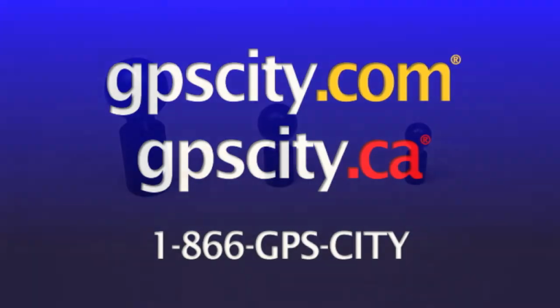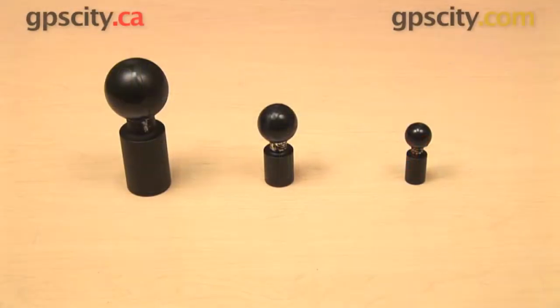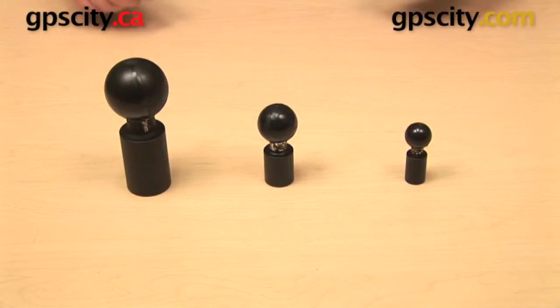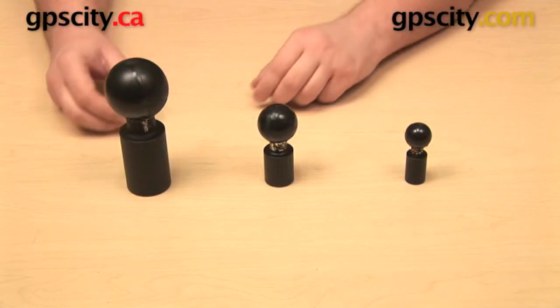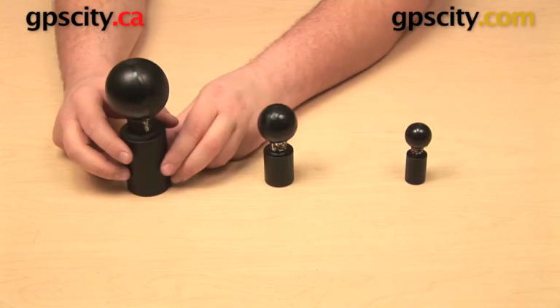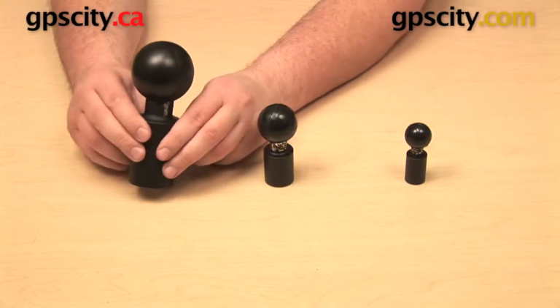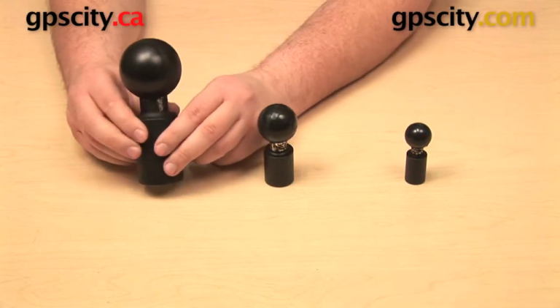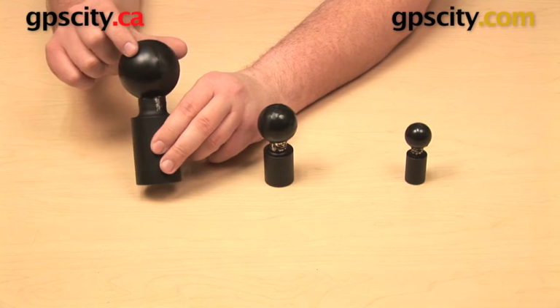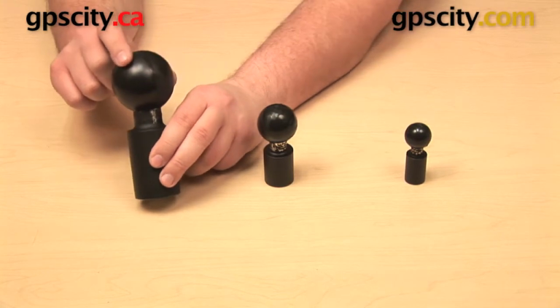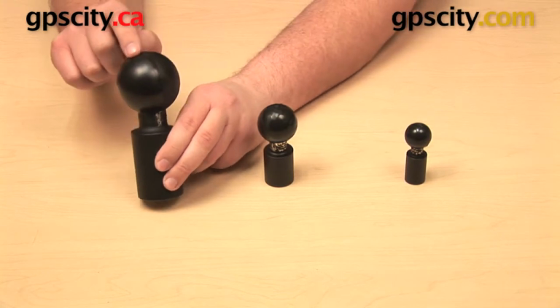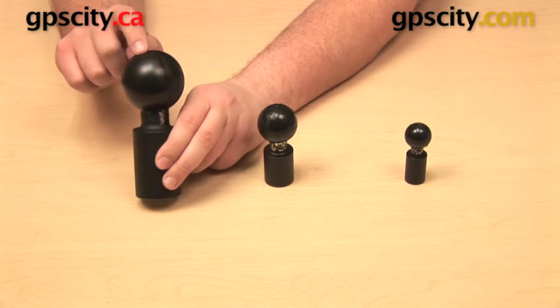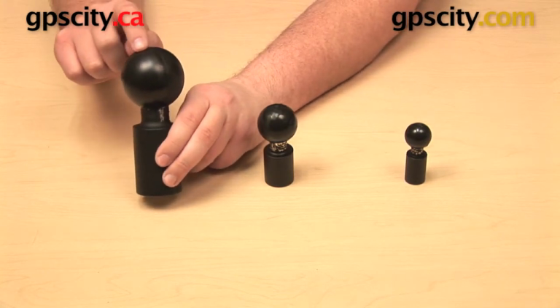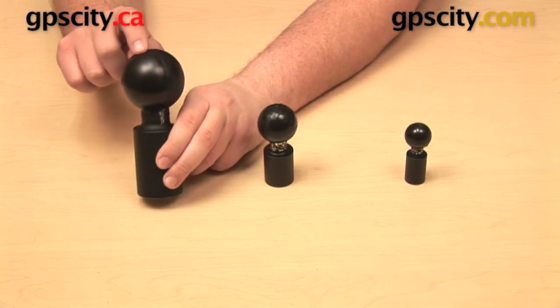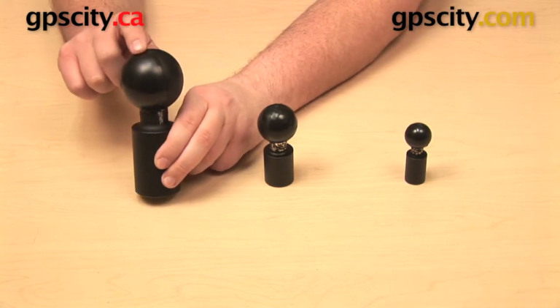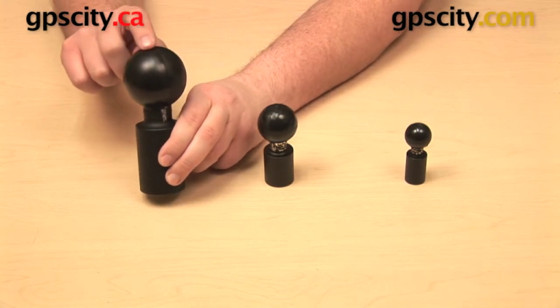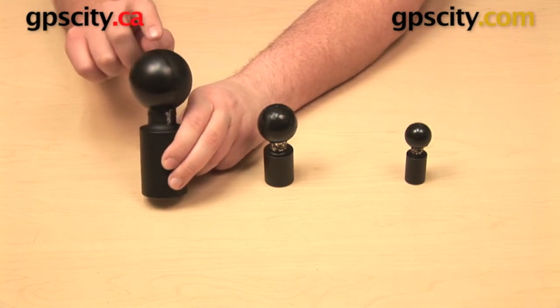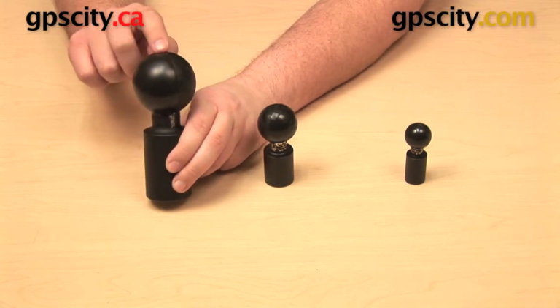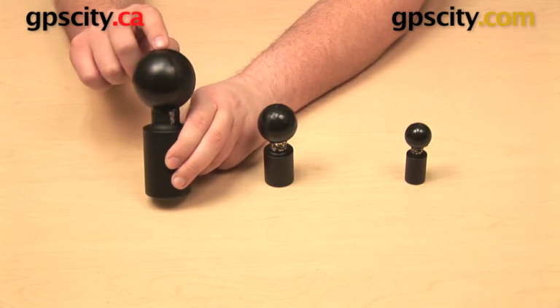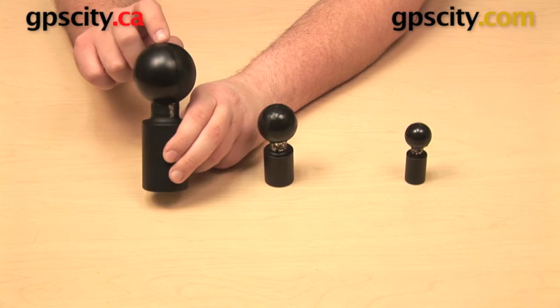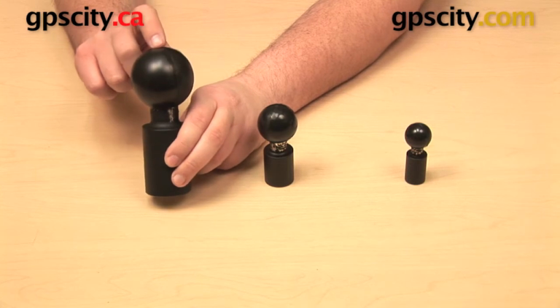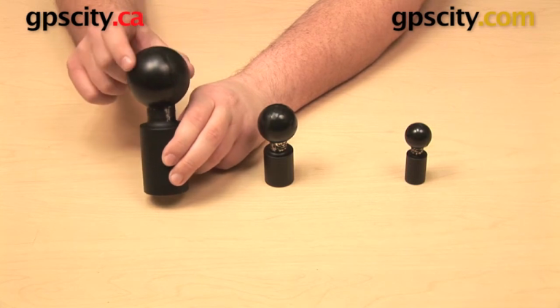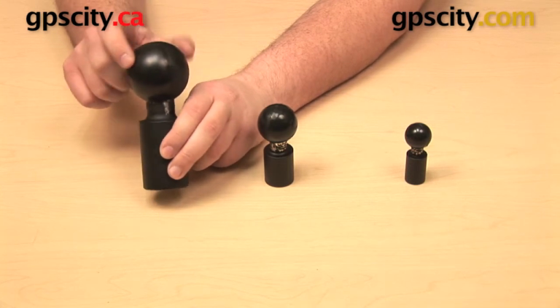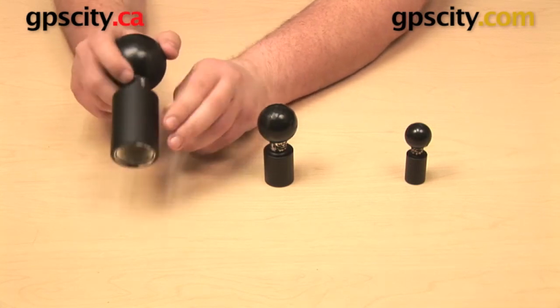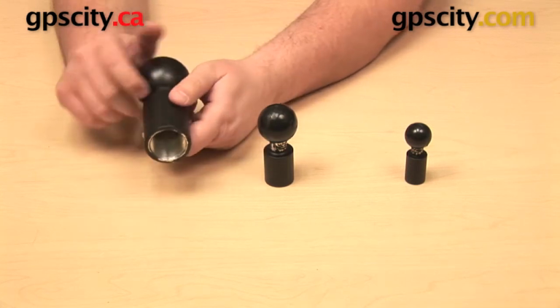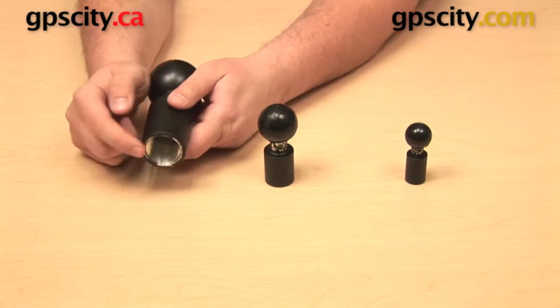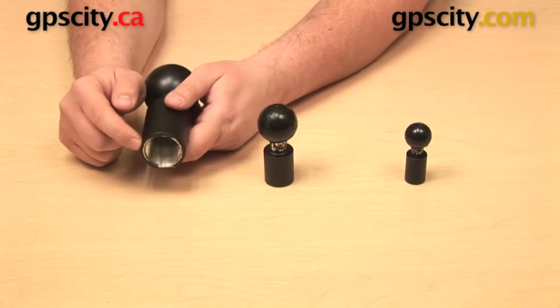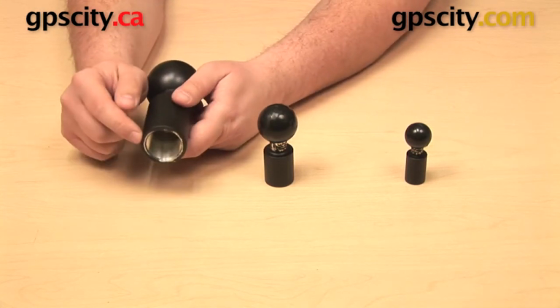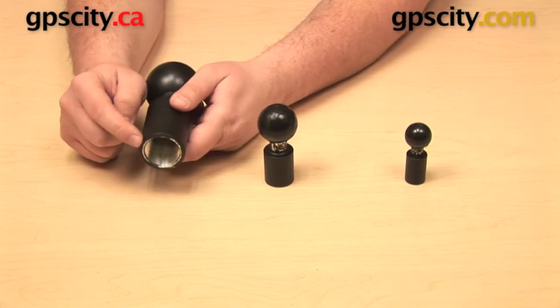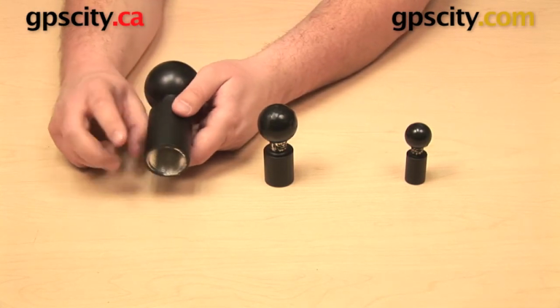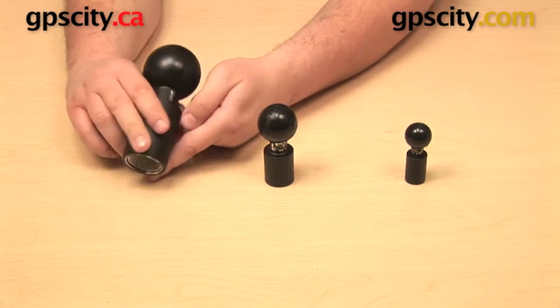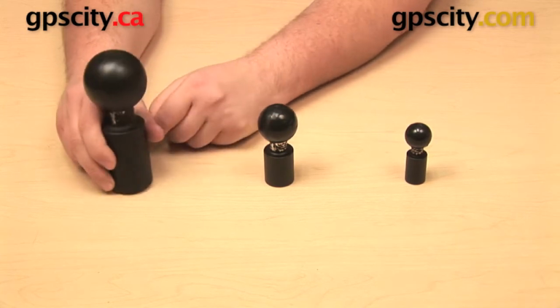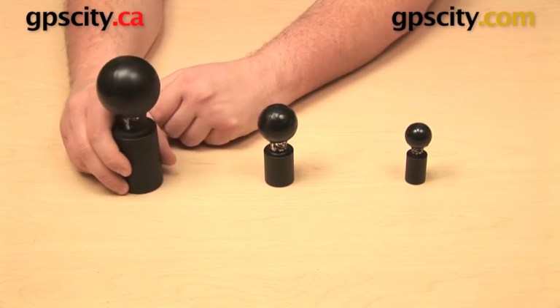In this video I want to show you the RAM-D-218-1. This component has a two and a quarter inch Ram Mounts D size ball, and on the bottom you have a one inch NPT female thread.